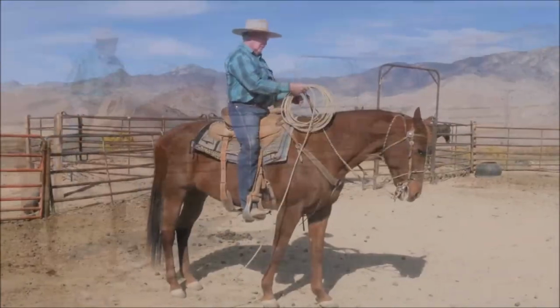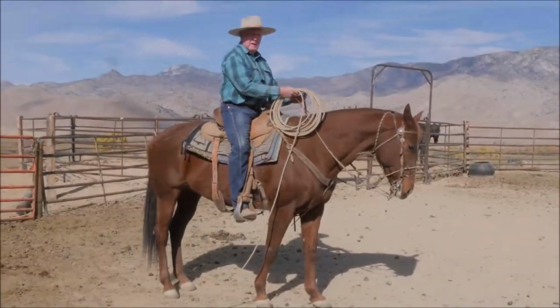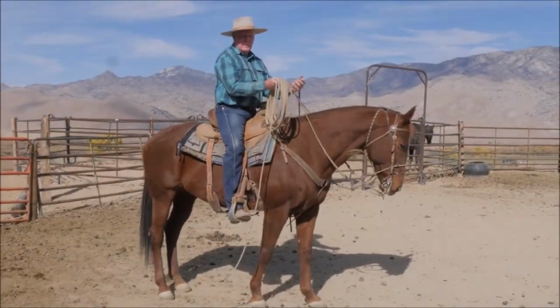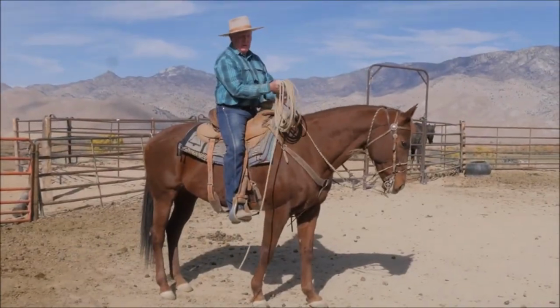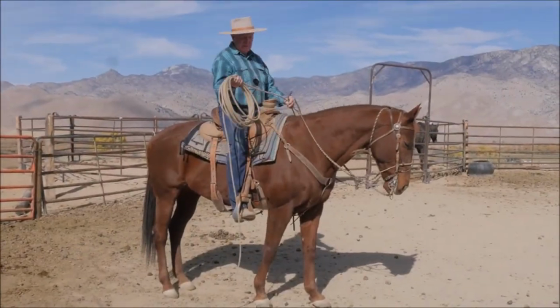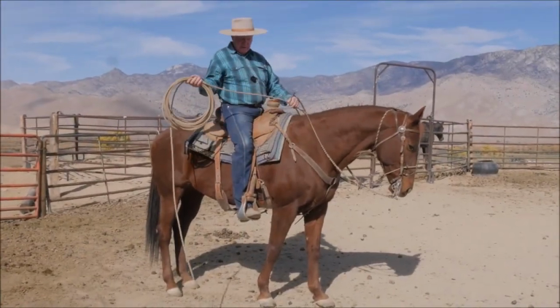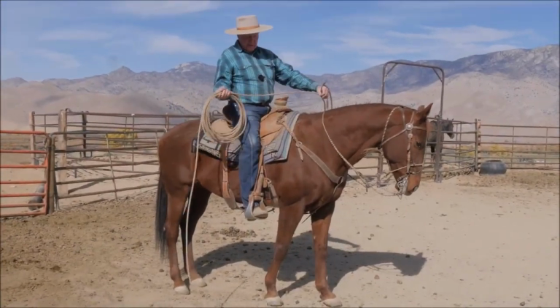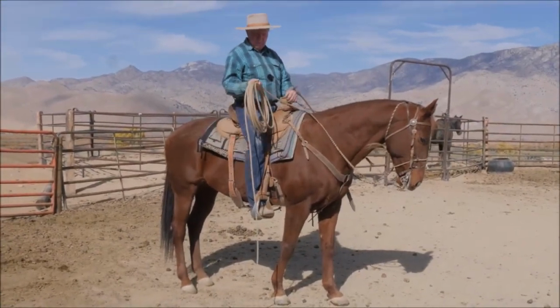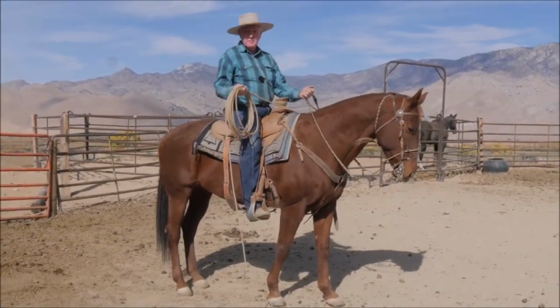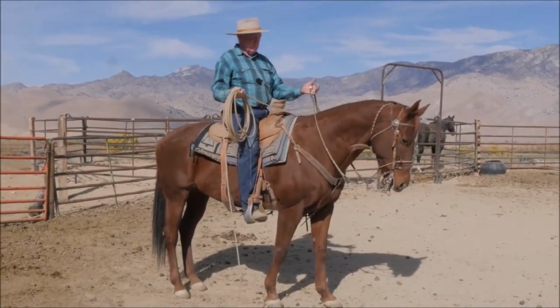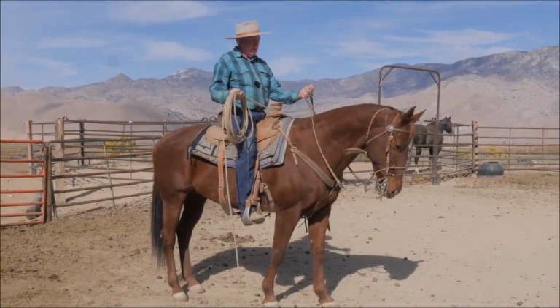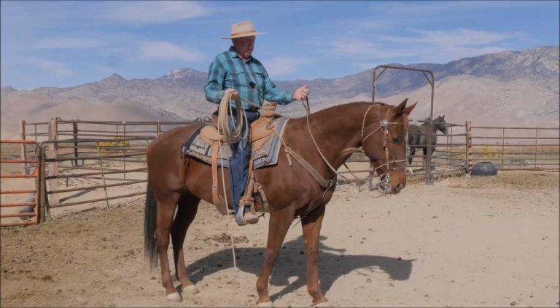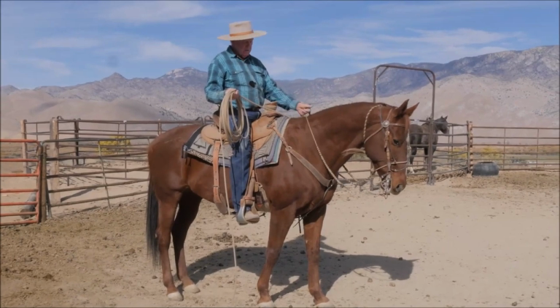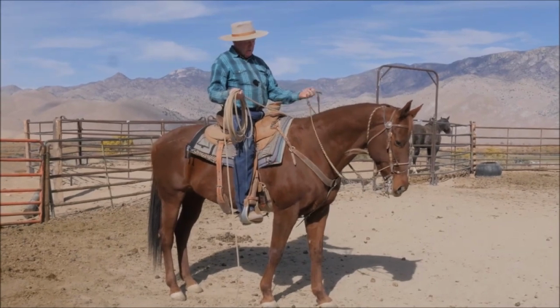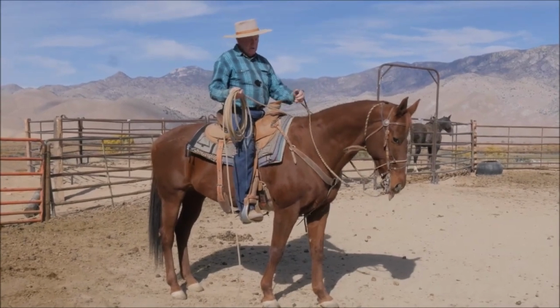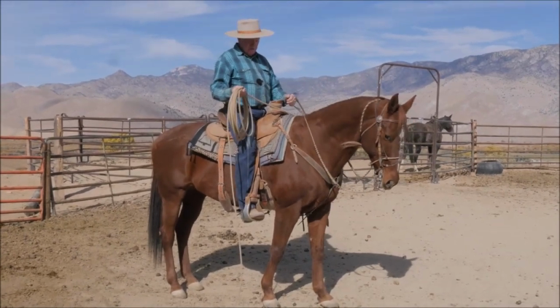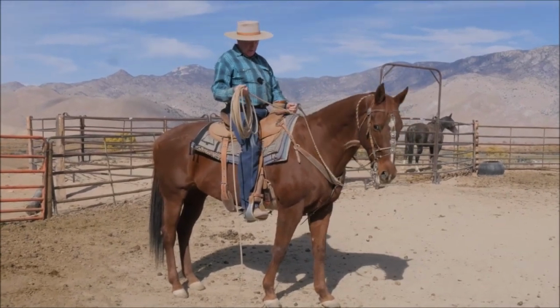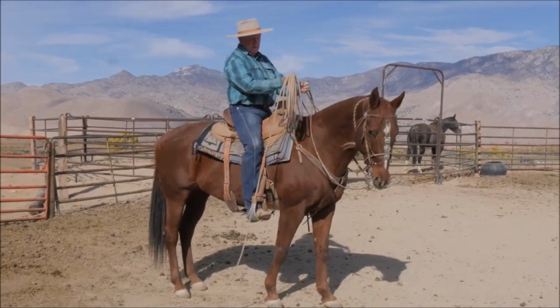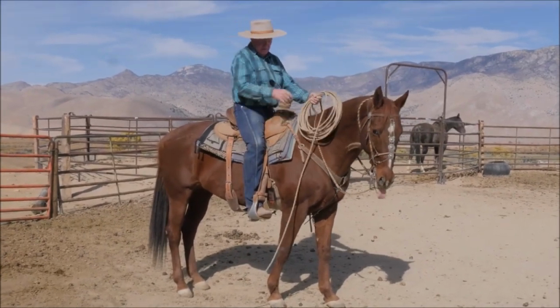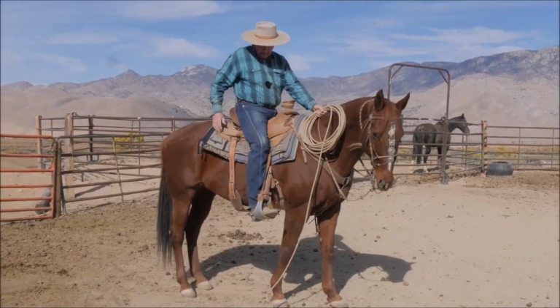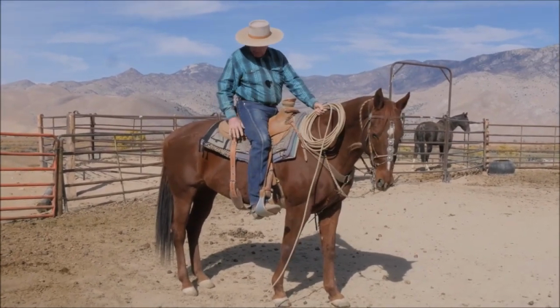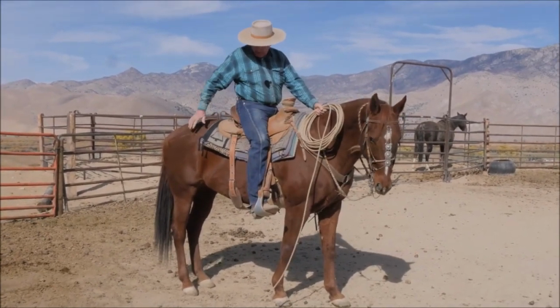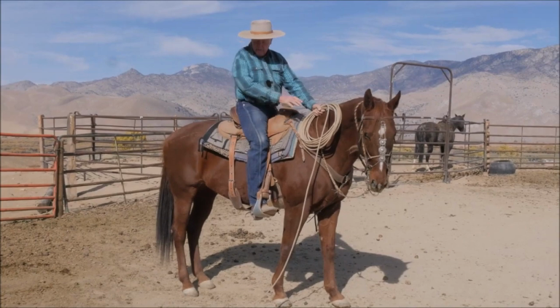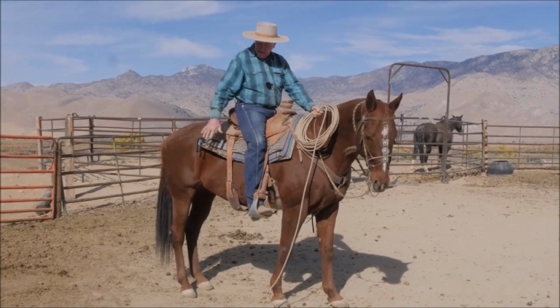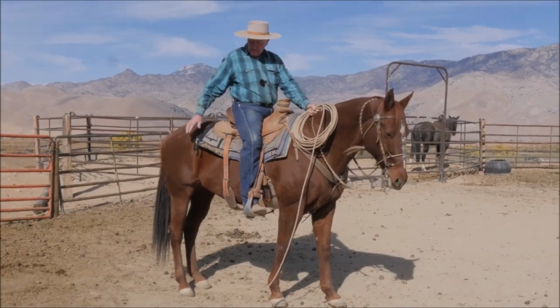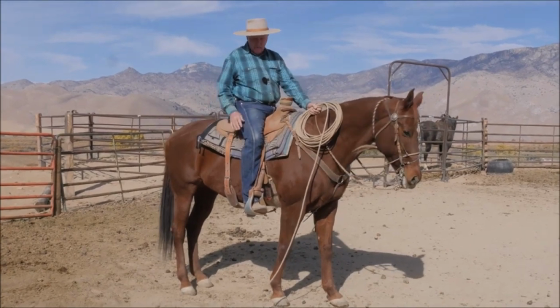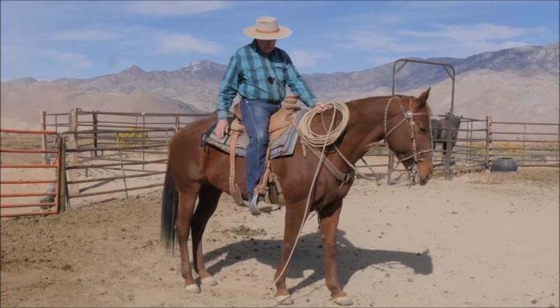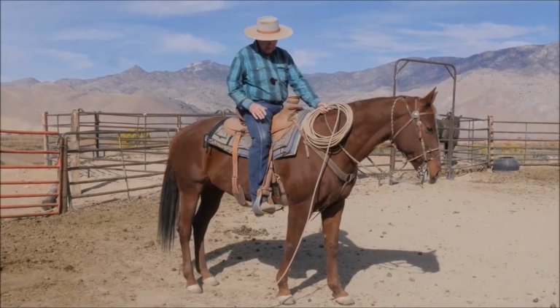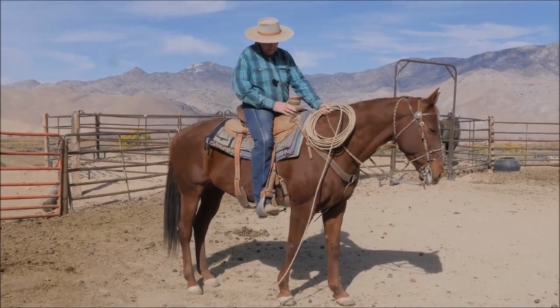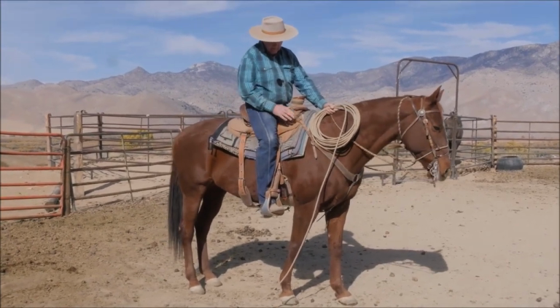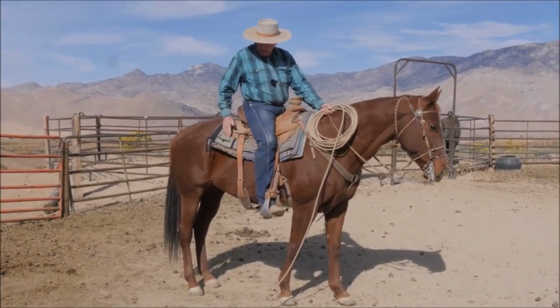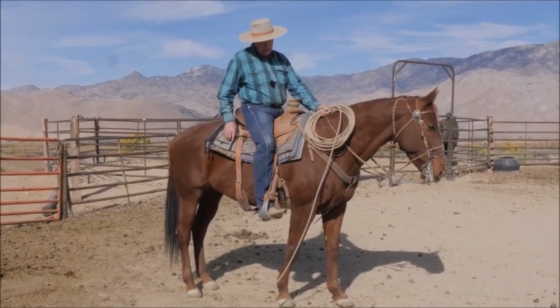Okay folks, this is all about sliding rope. What you got to know is you got to have your strings out of the way on the right side of your saddle if you're right-handed. Clear and get rid of everything that might hang up on it.